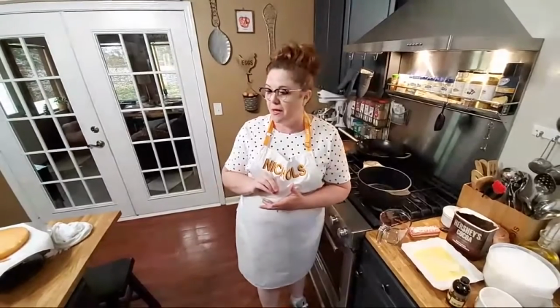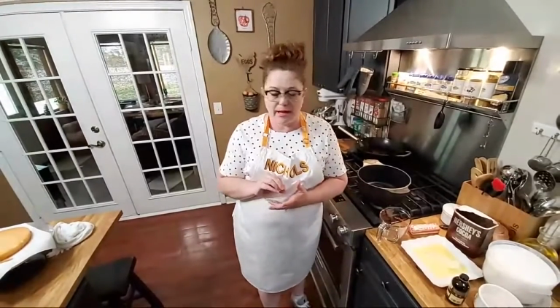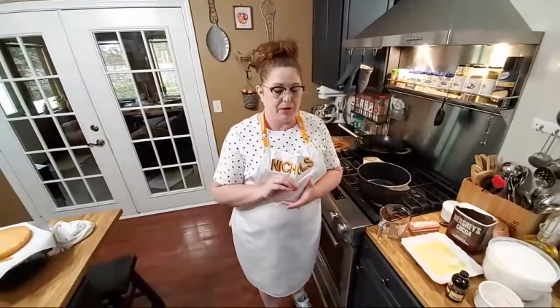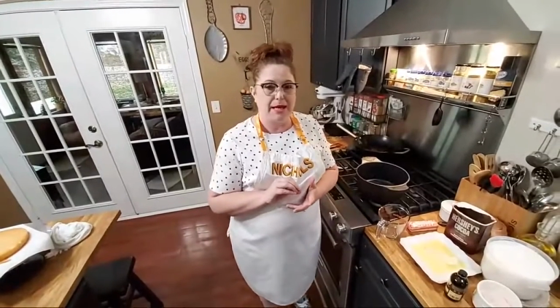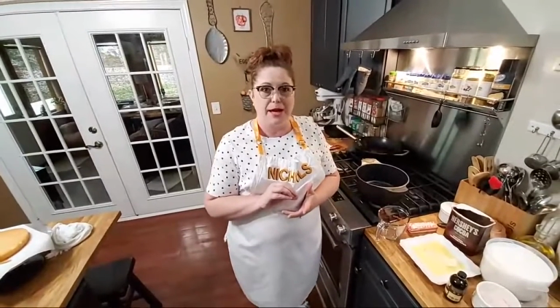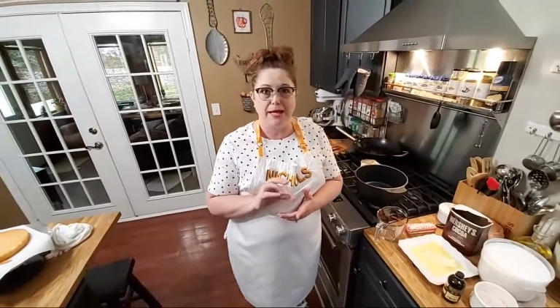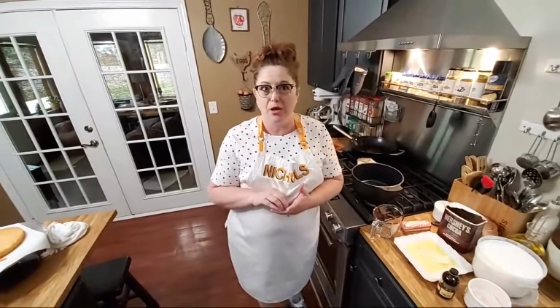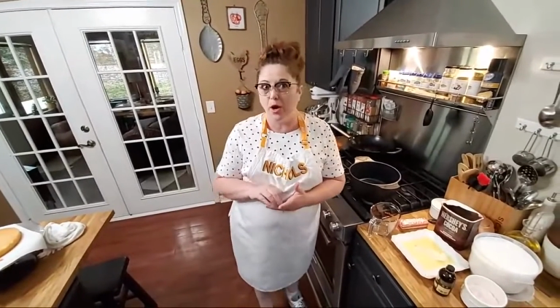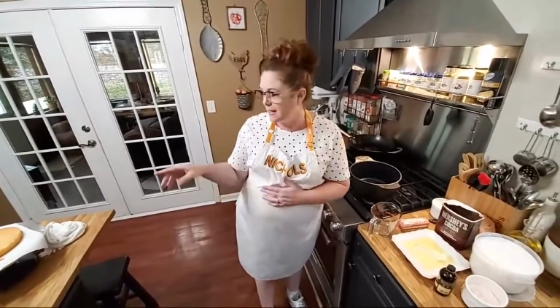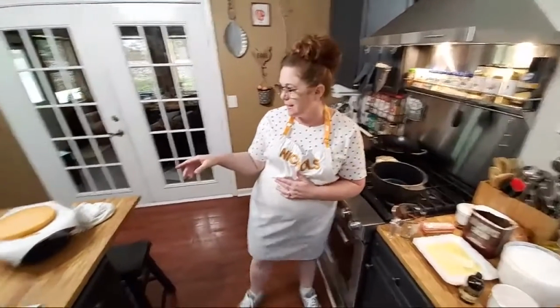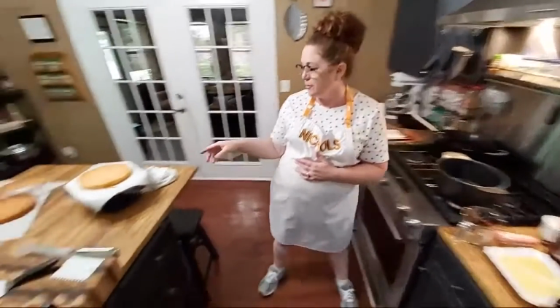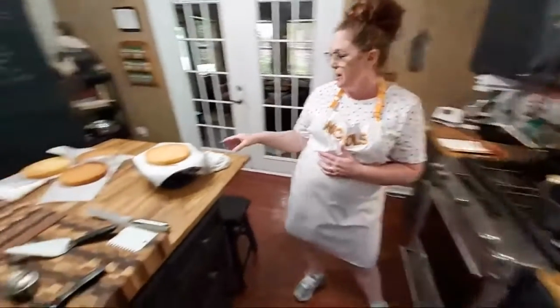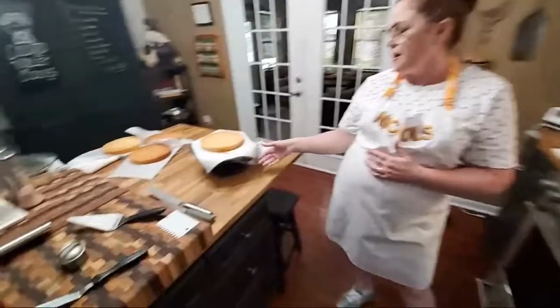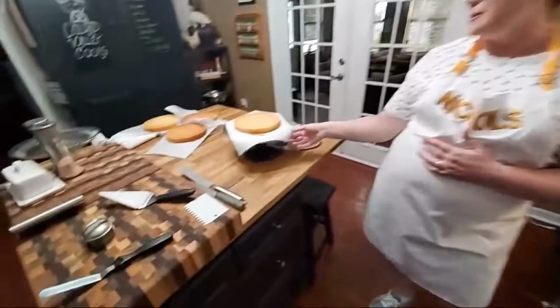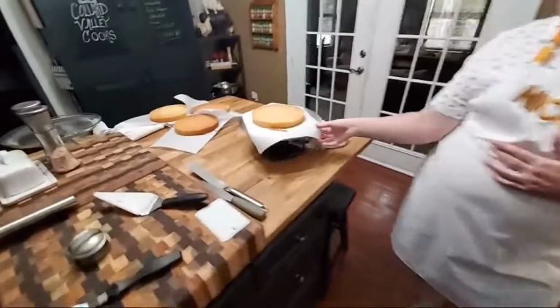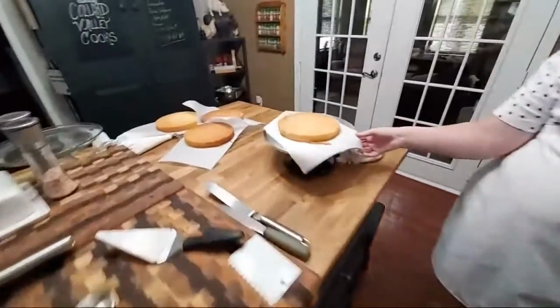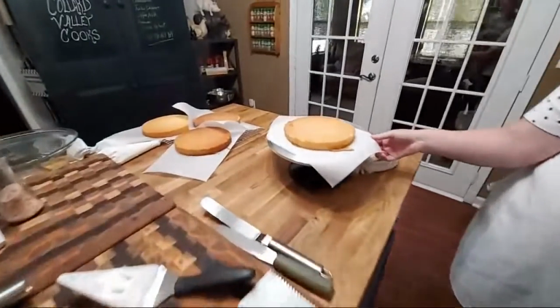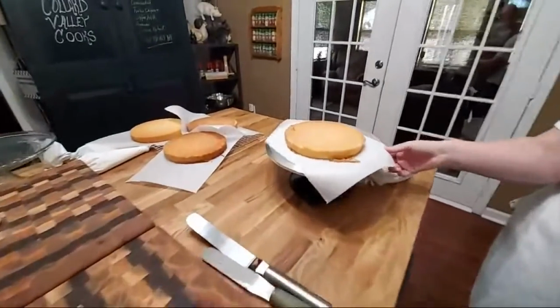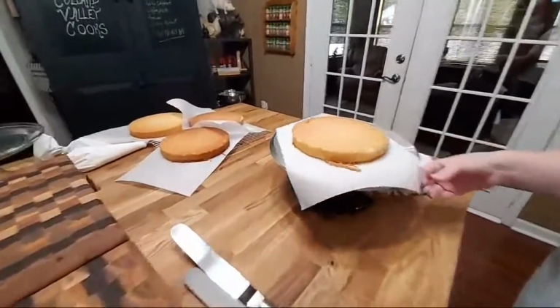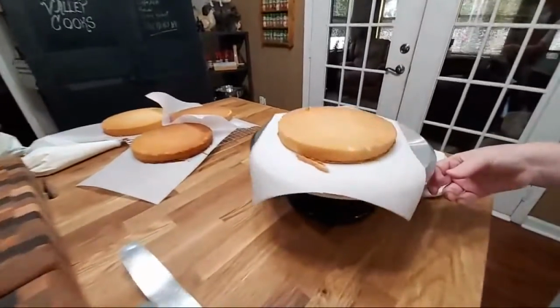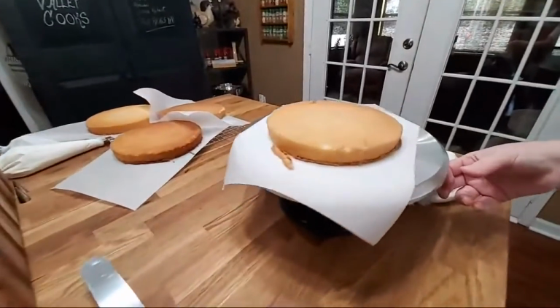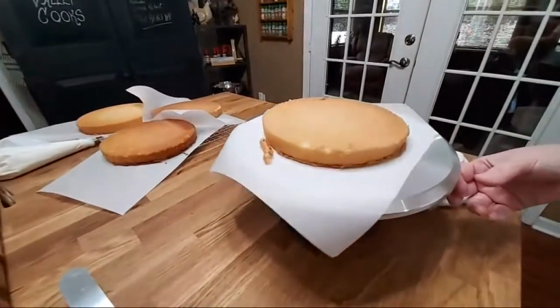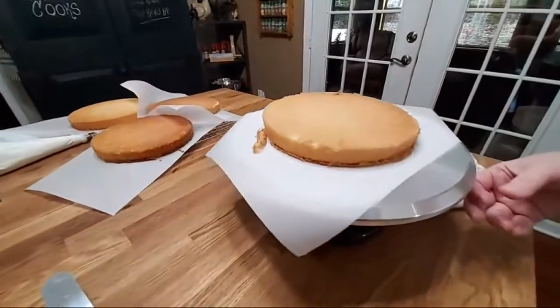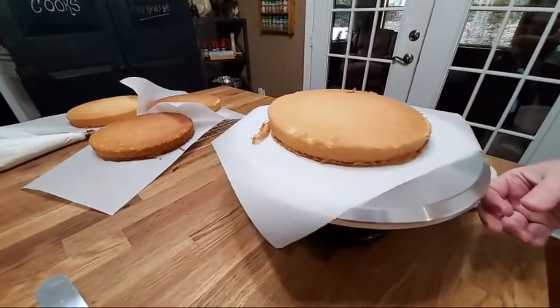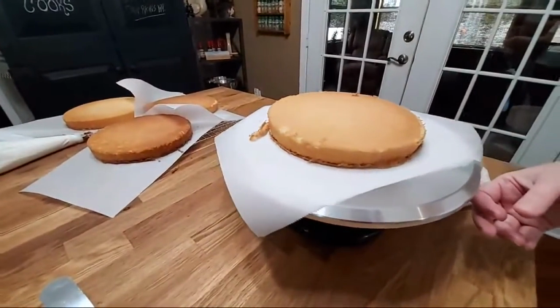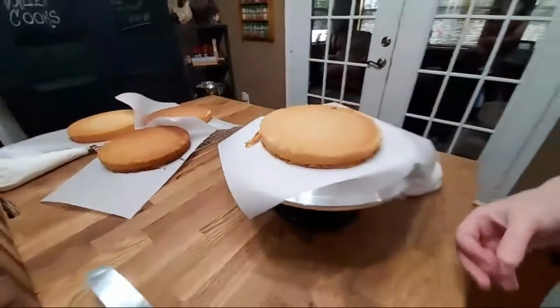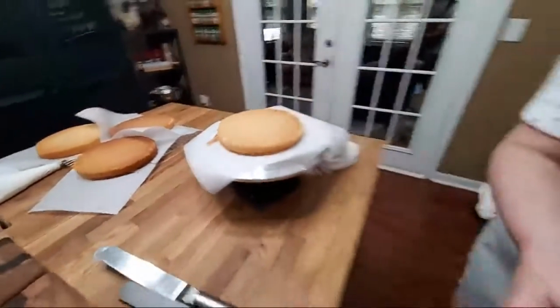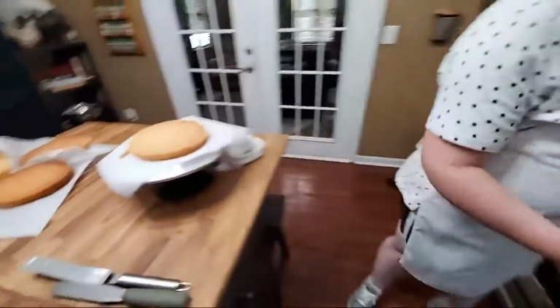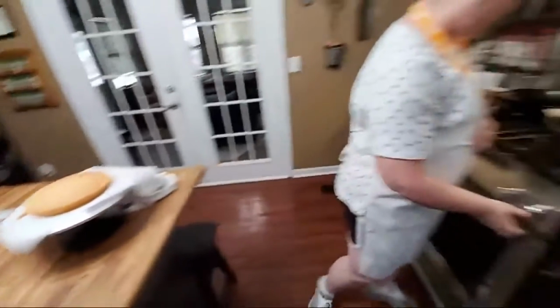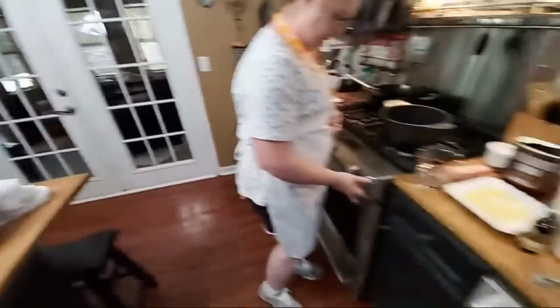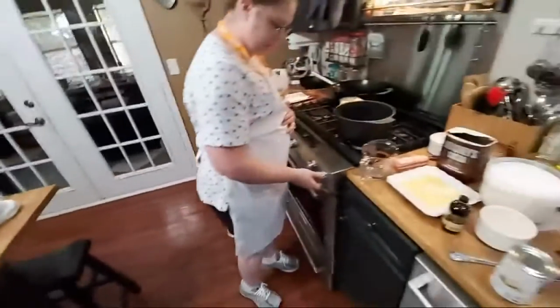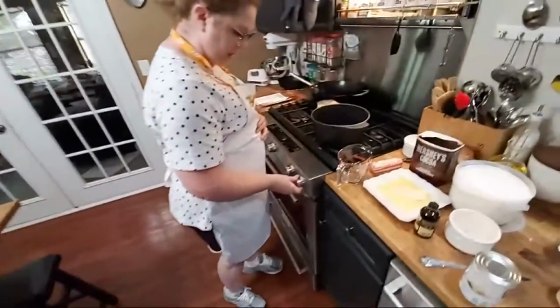I am putting together a yellow homemade cake layer. We are going to ice this with a homemade cooked chocolate icing. So we're going to go ahead and start this.